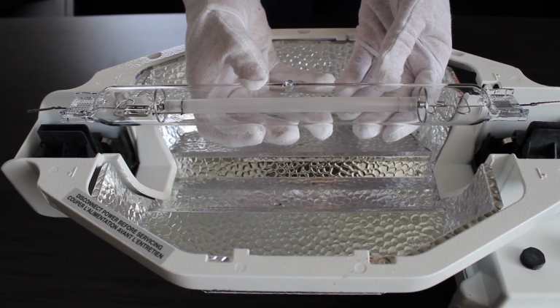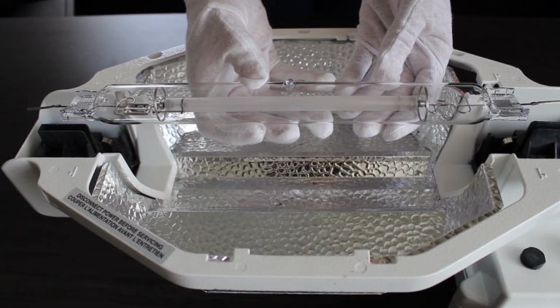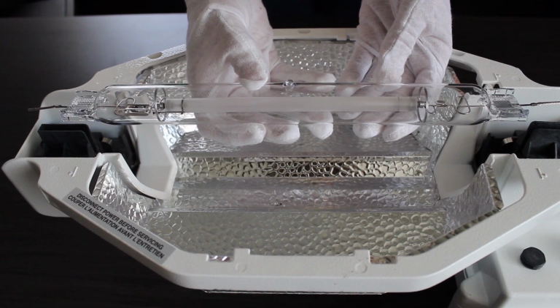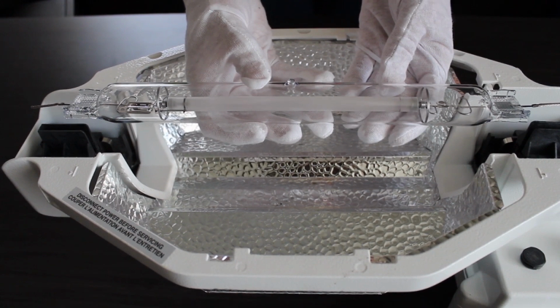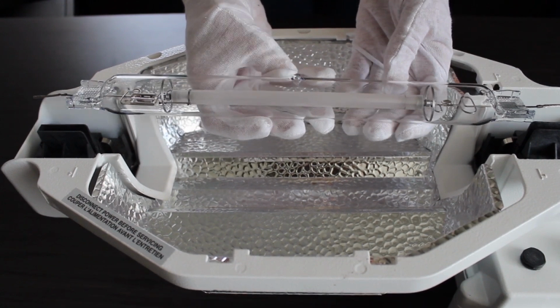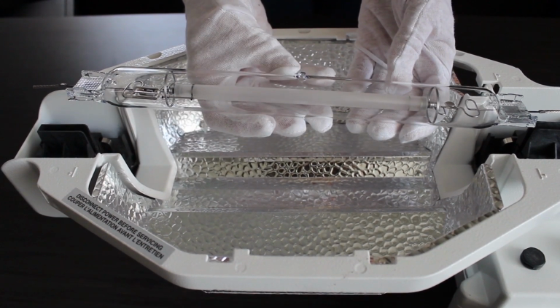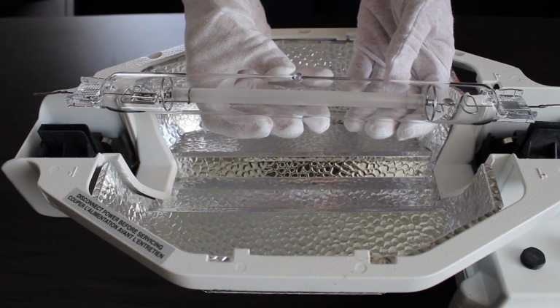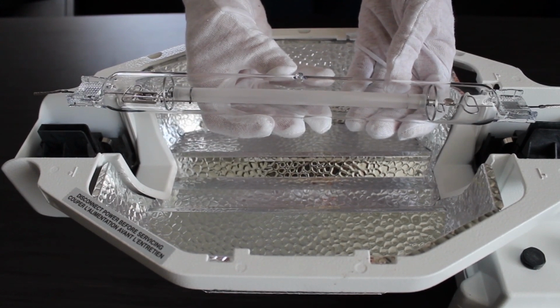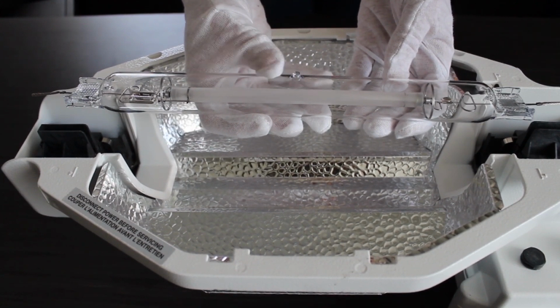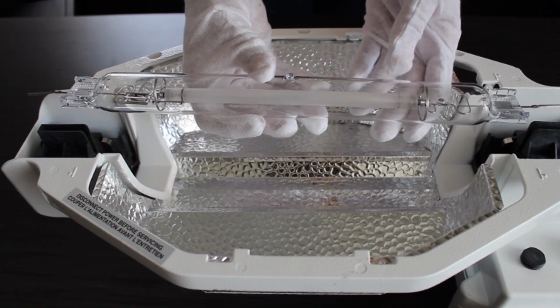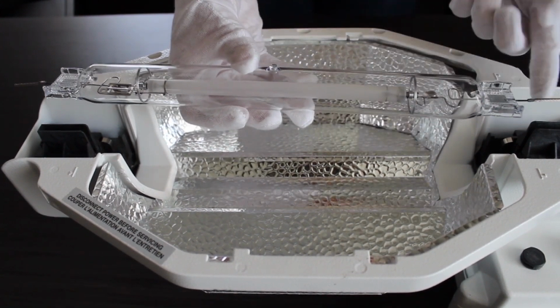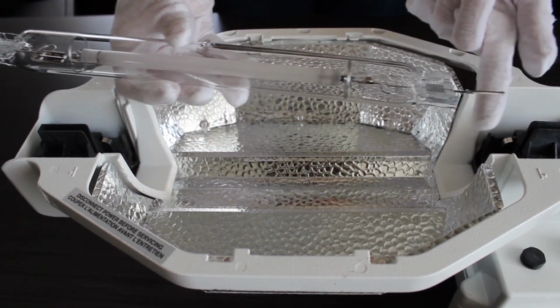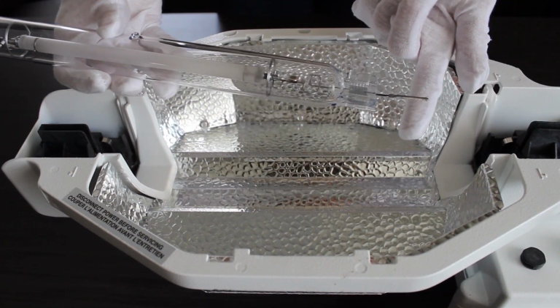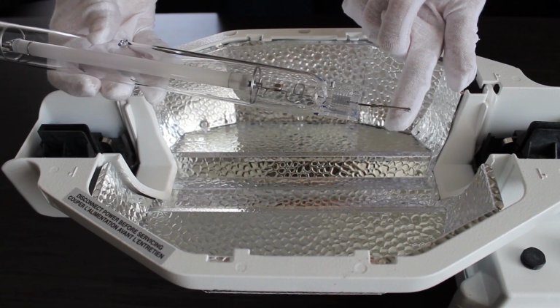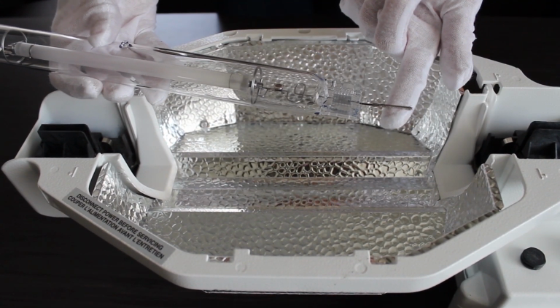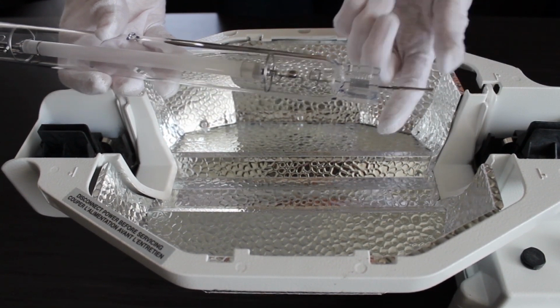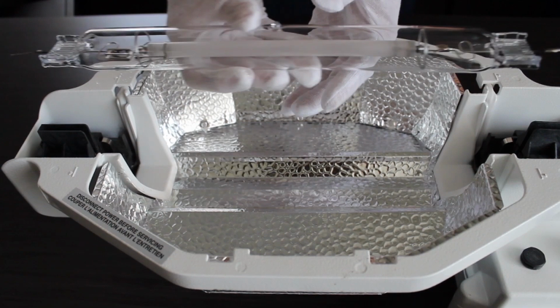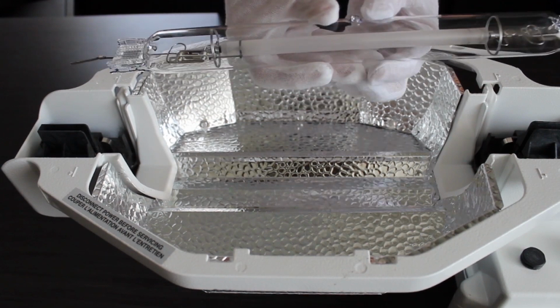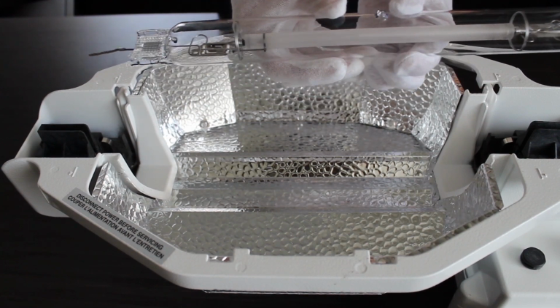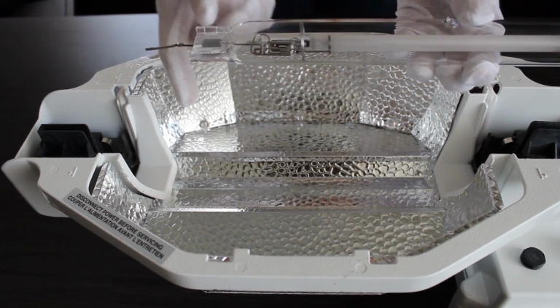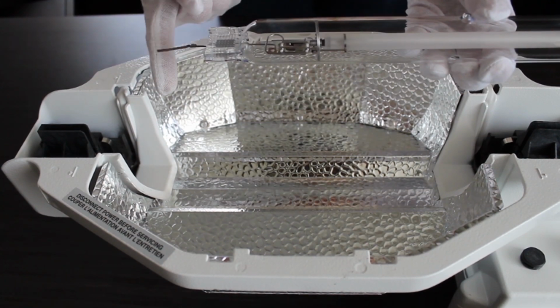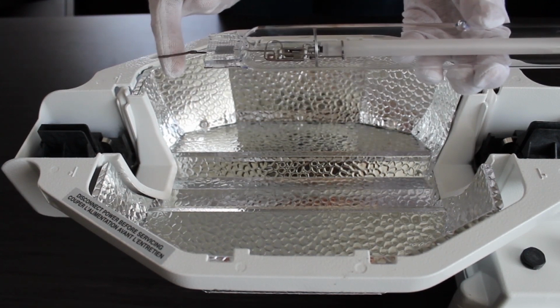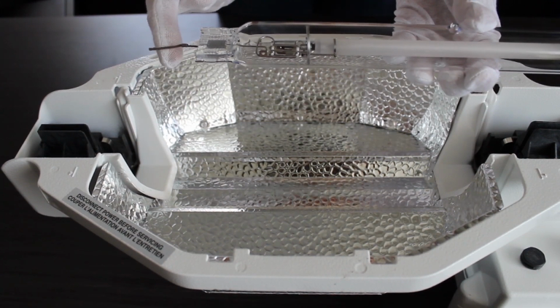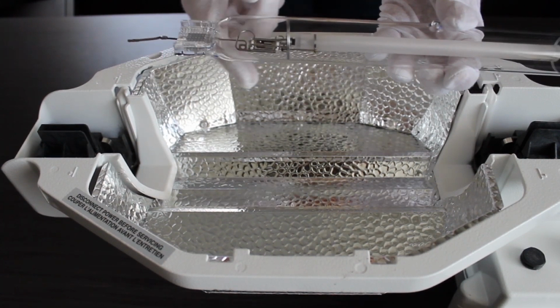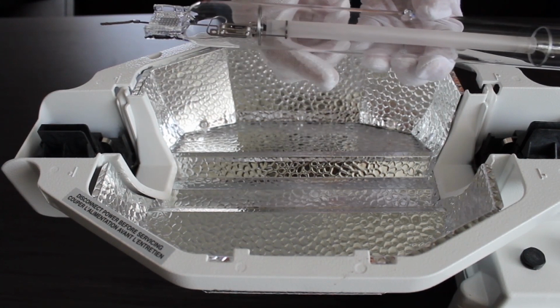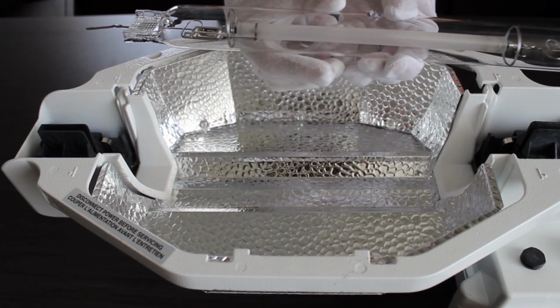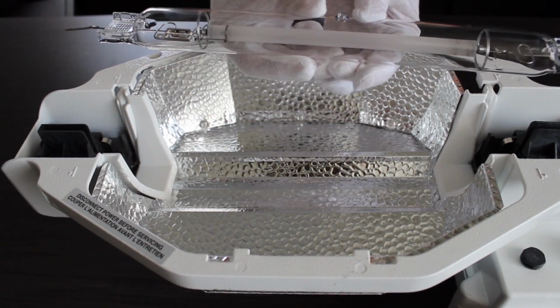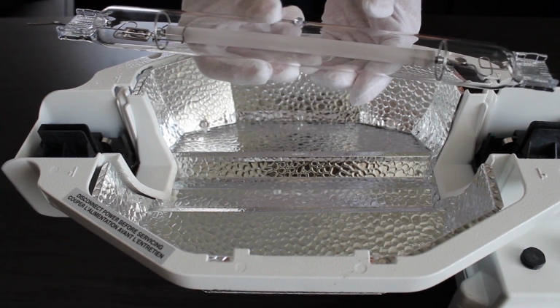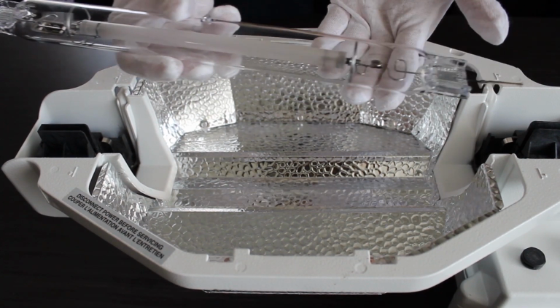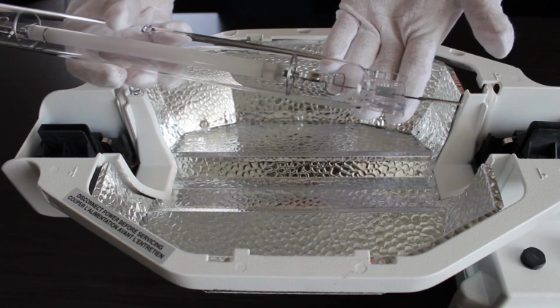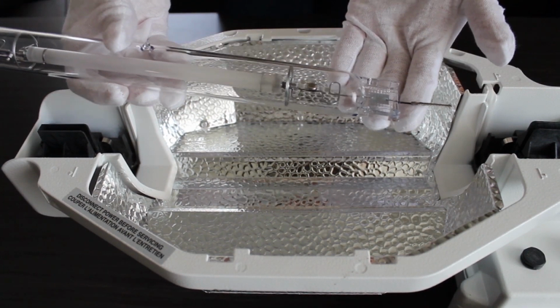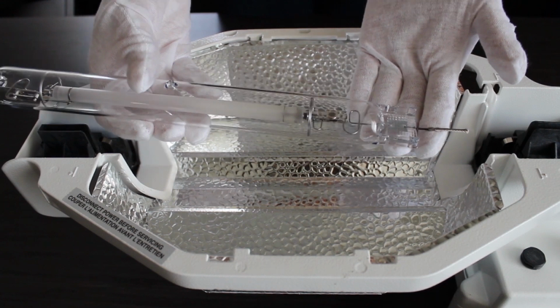Before installing the lamp, always first check that the lead wires on both ends of the lamp are intact and straight. Lead wires should not be bent or frayed.